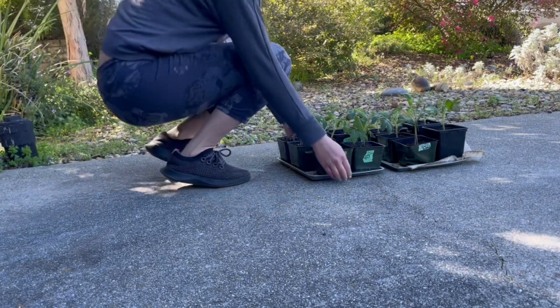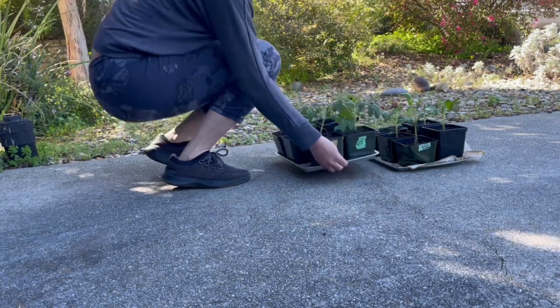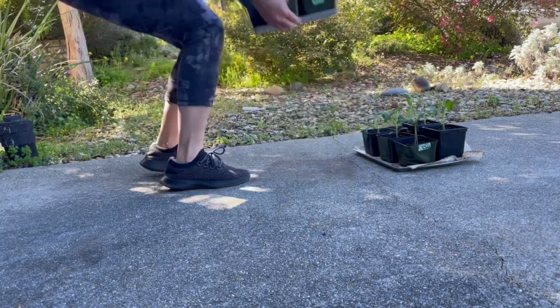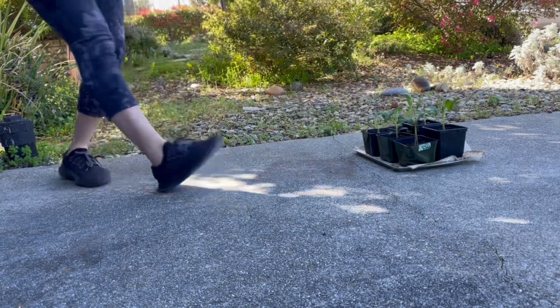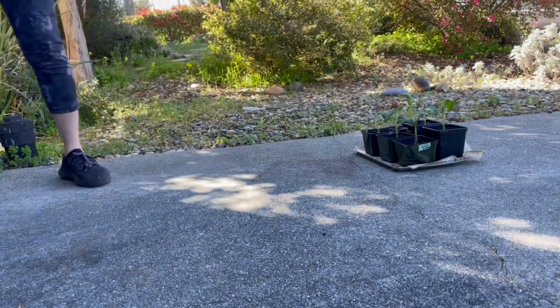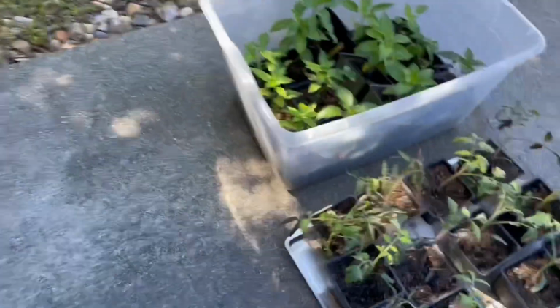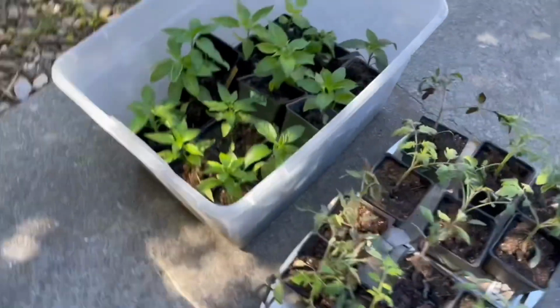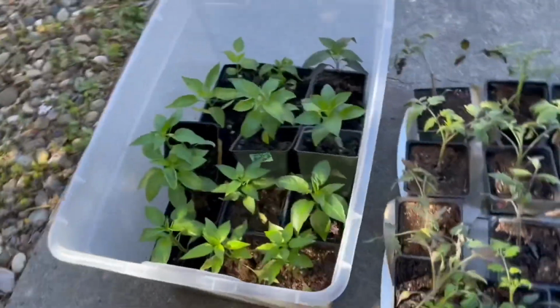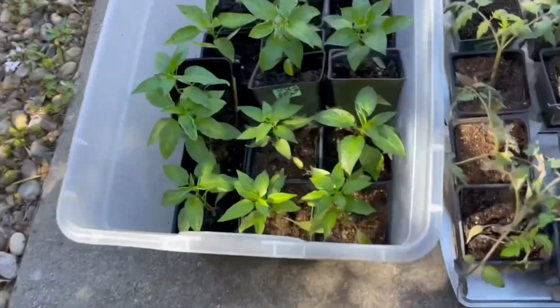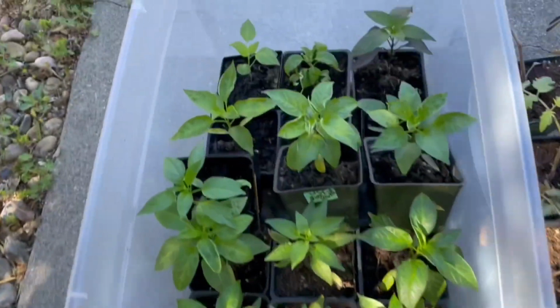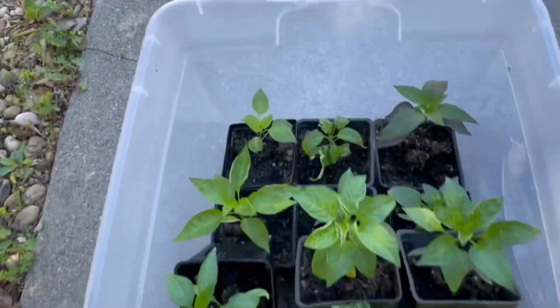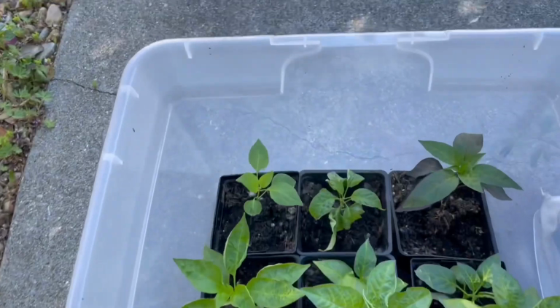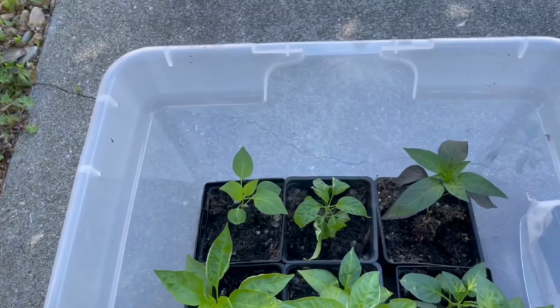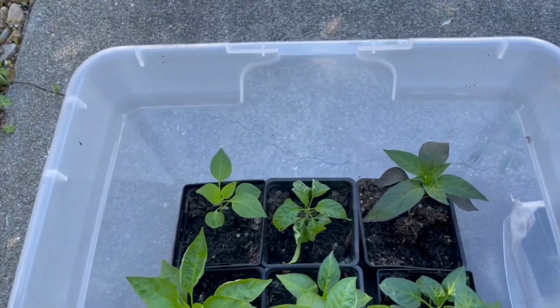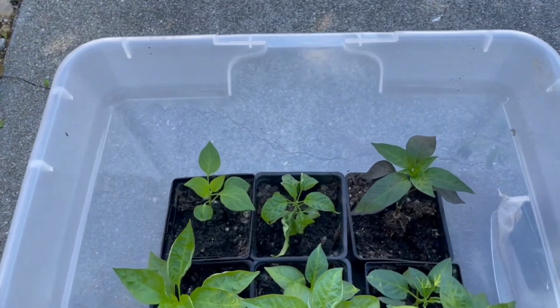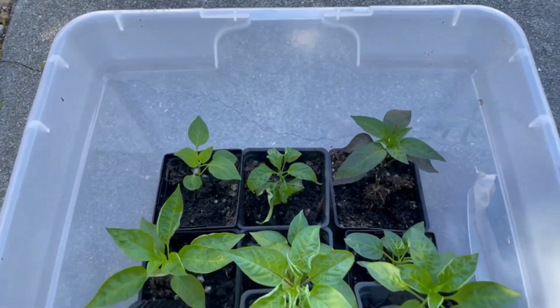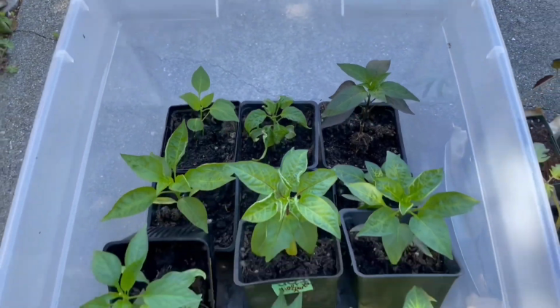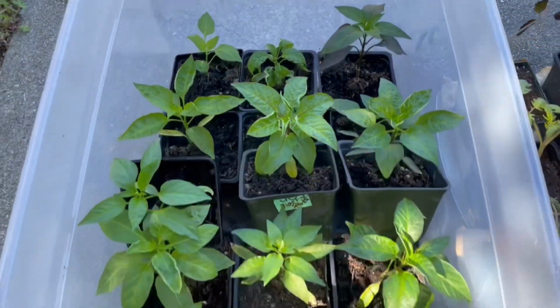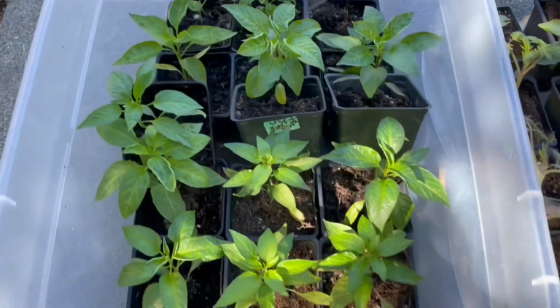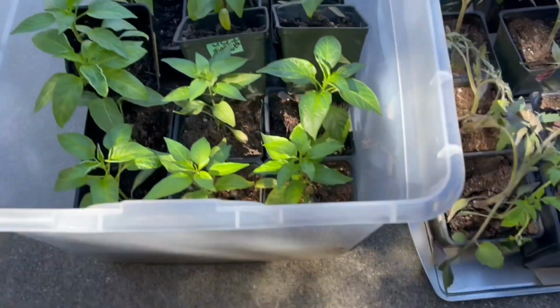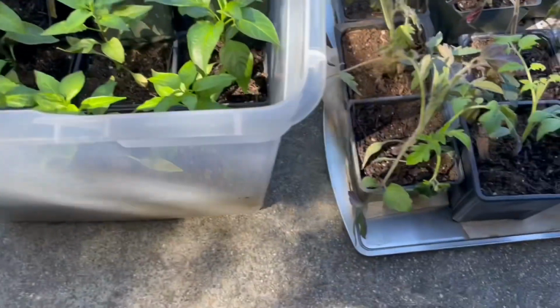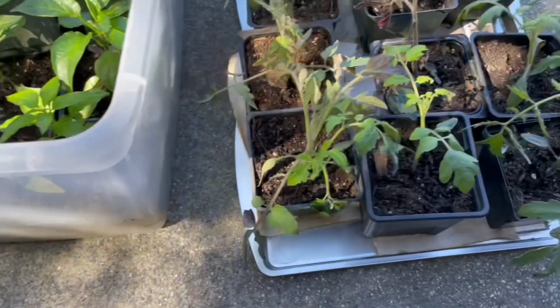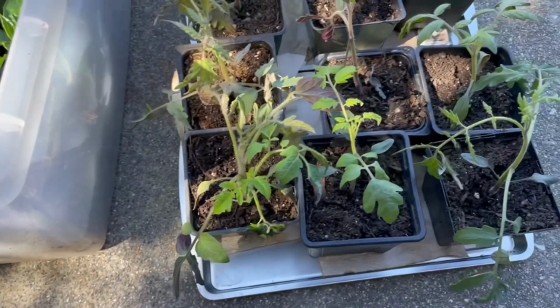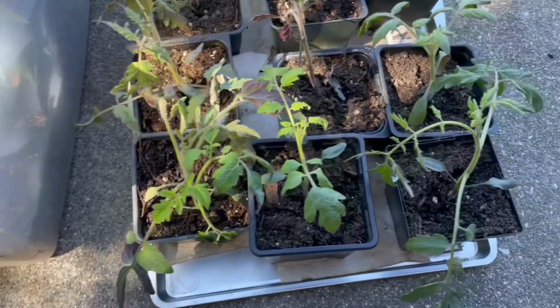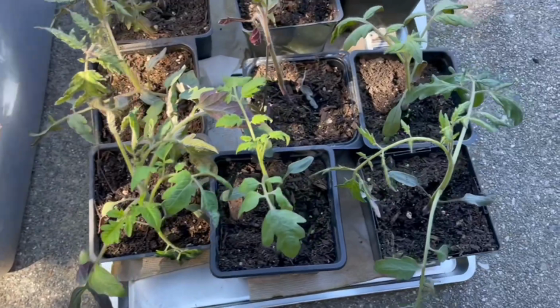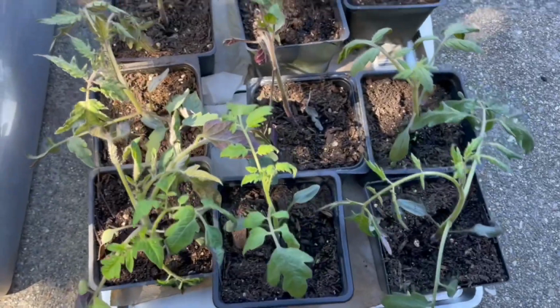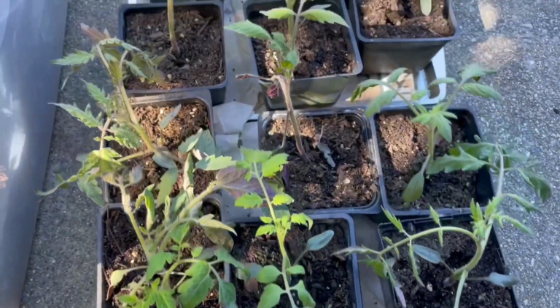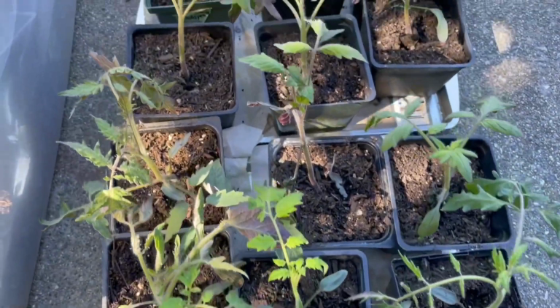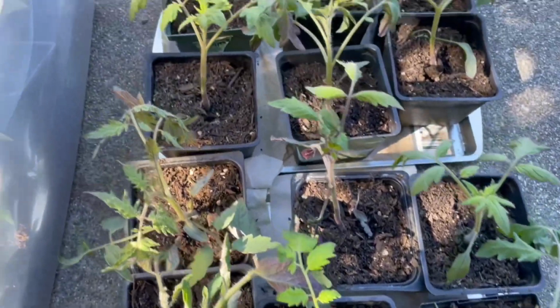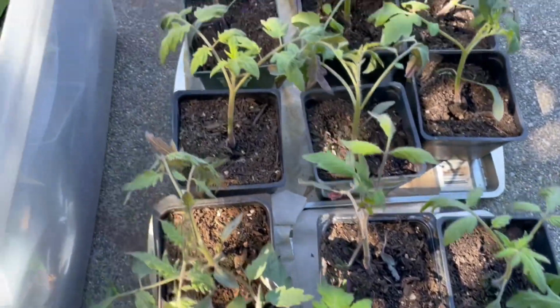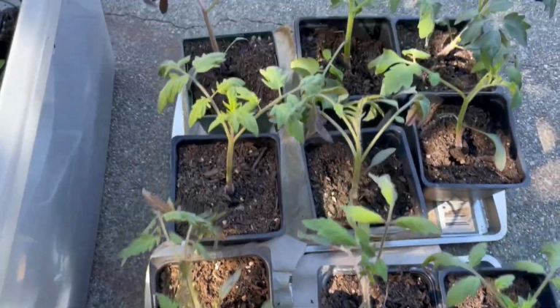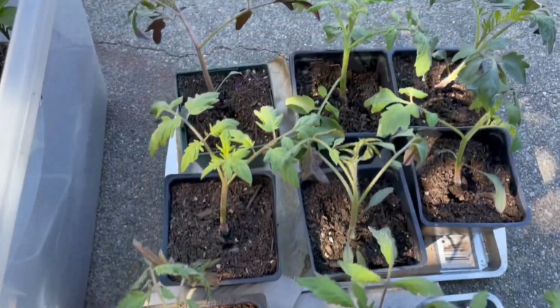On the subsequent days, leave them out a little longer each day. Once you can leave them out in the sun for several hours where the plant shows no signs of stress like wilting, and you've been doing this for a minimum of a week, it's probably safe to transplant.